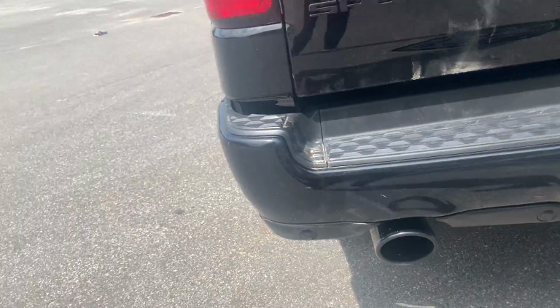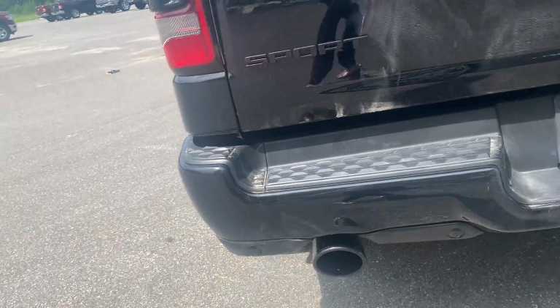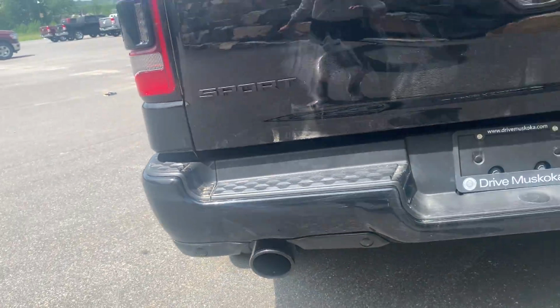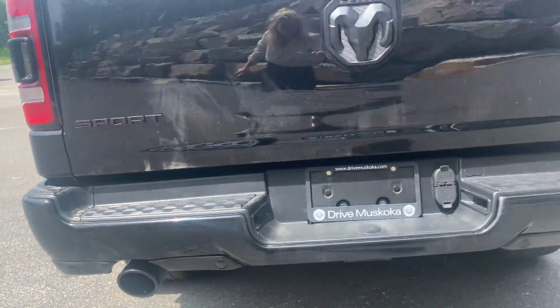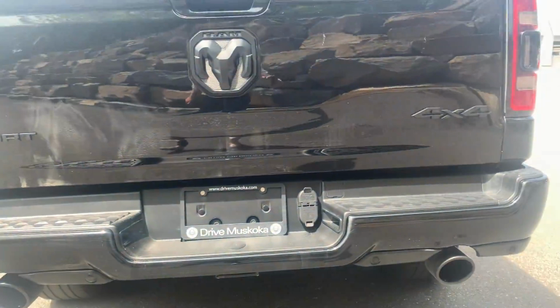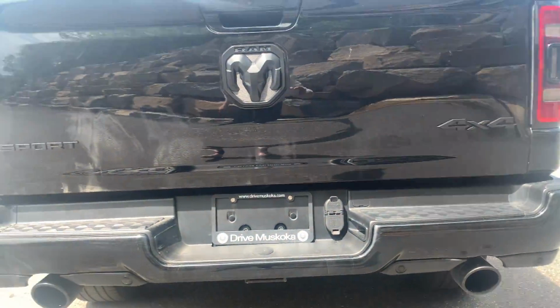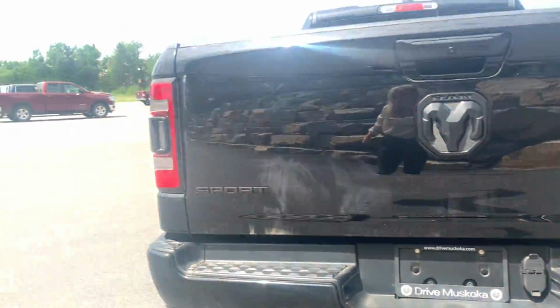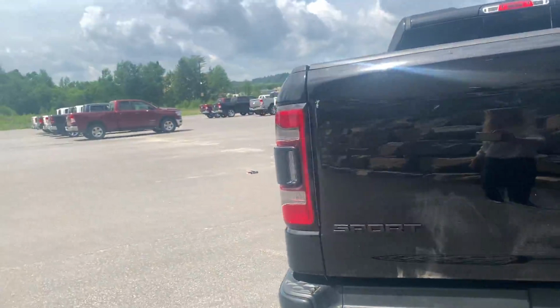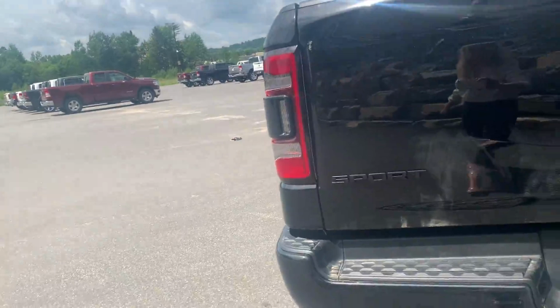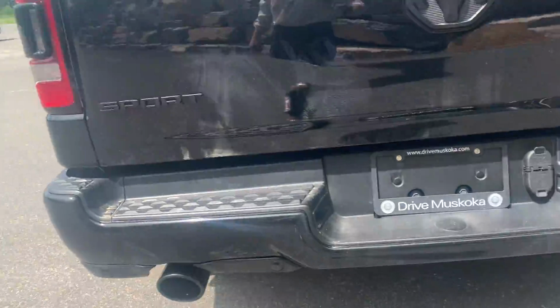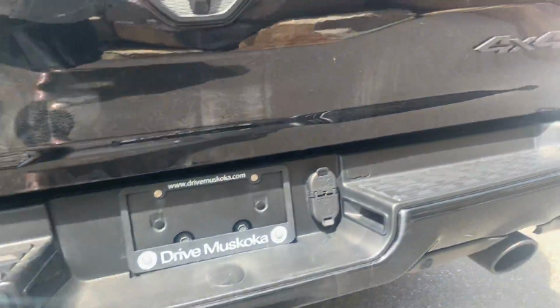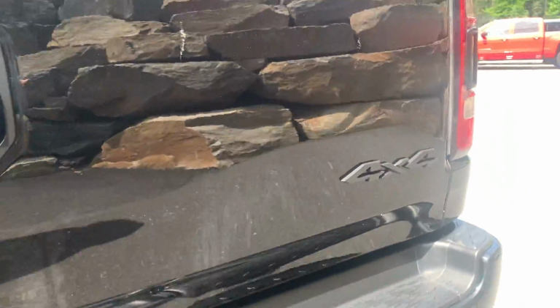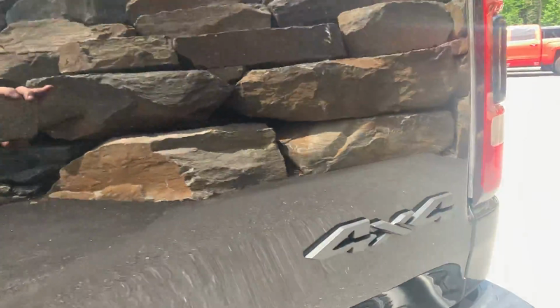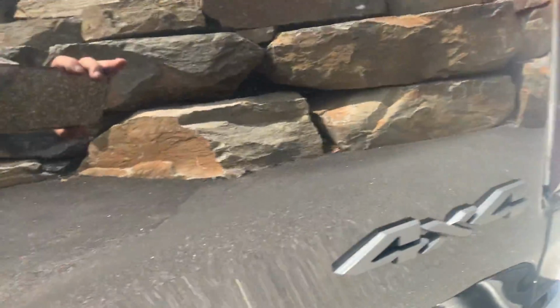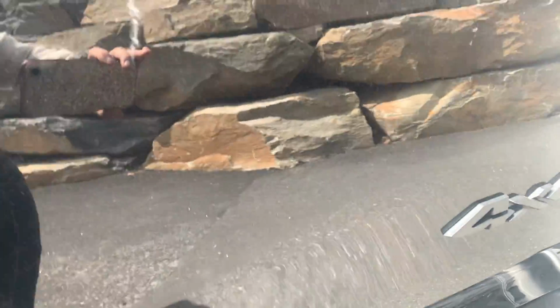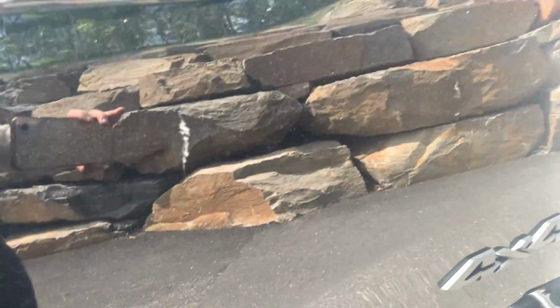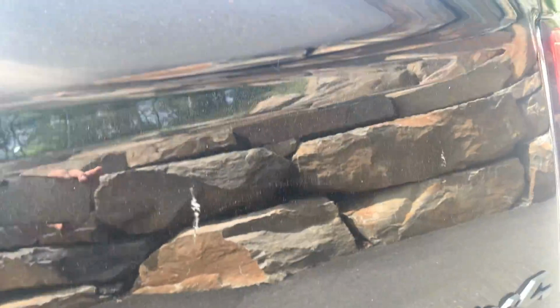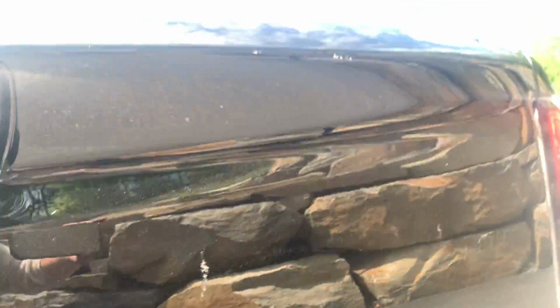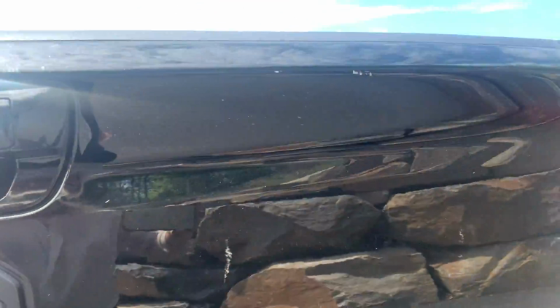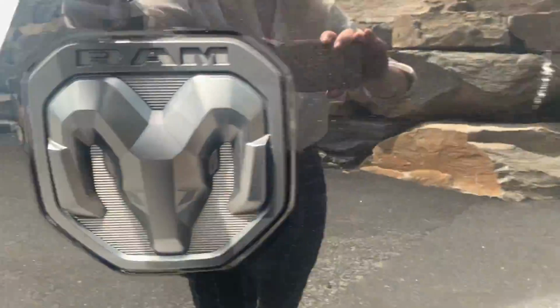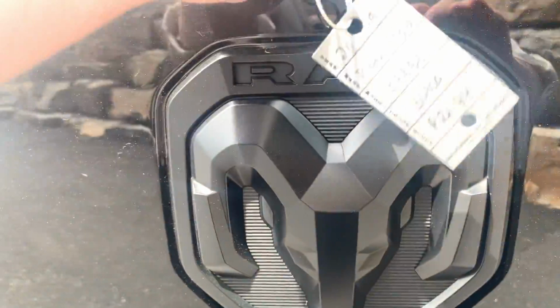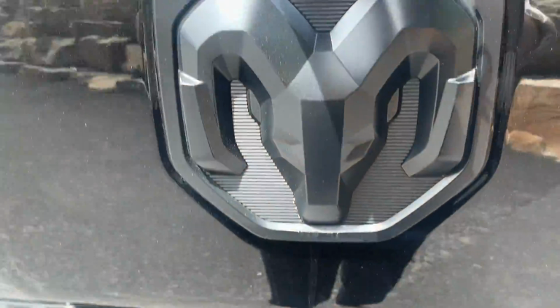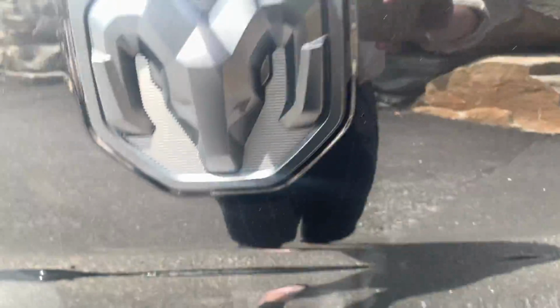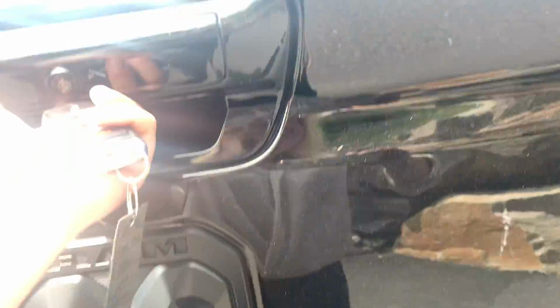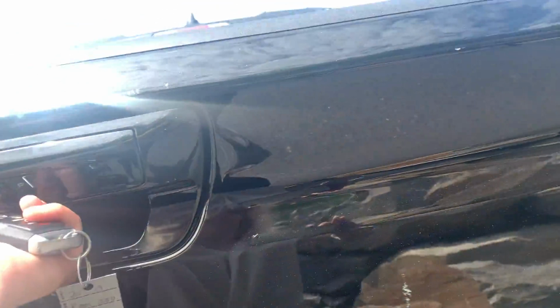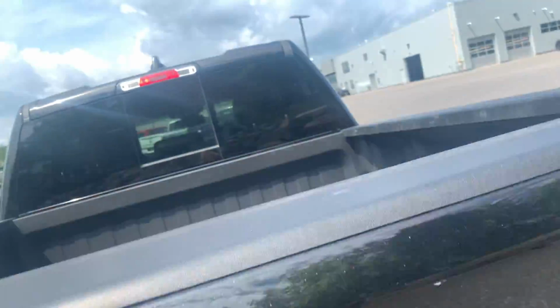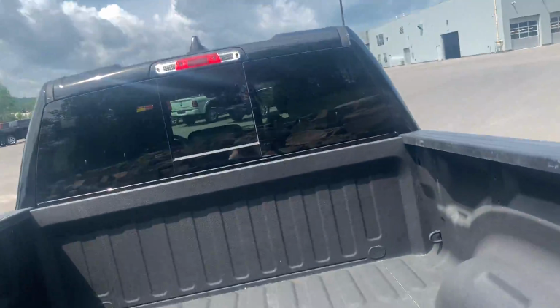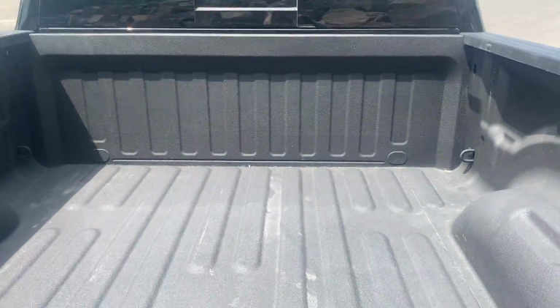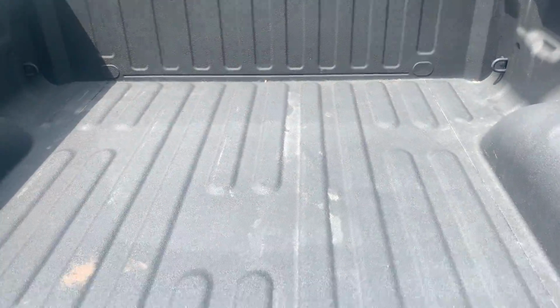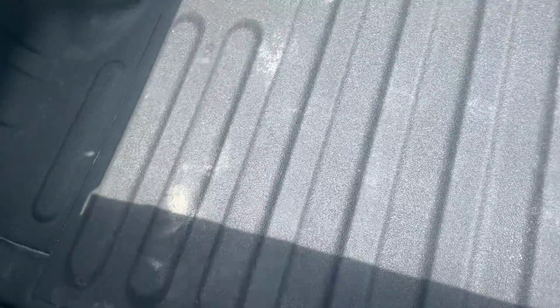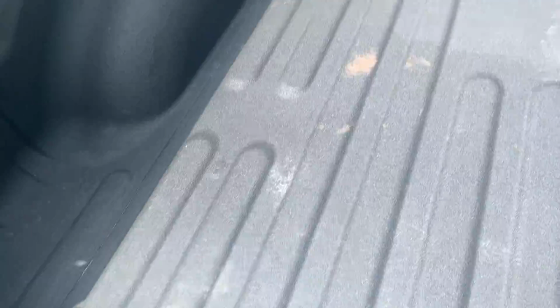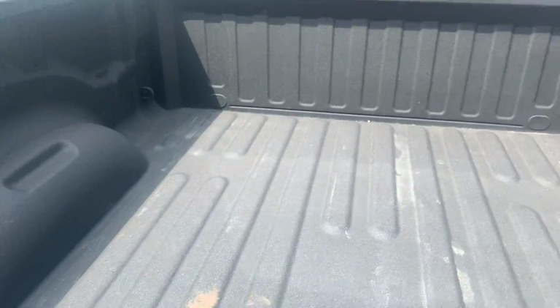You can see the dual exhaust here. Stating the Sport badge there, as well as the four-by-four. The tailgate area — nice, well-maintained box as well.